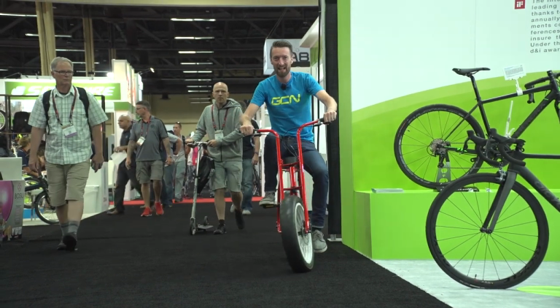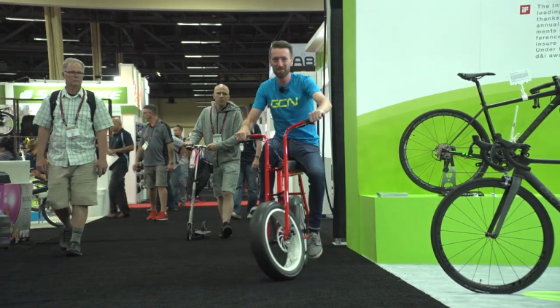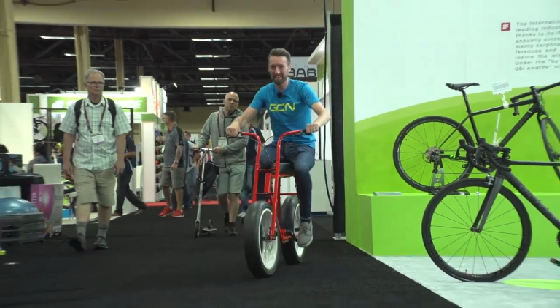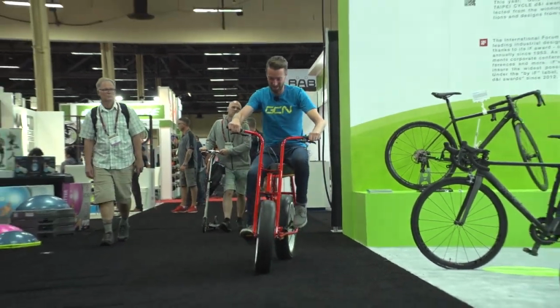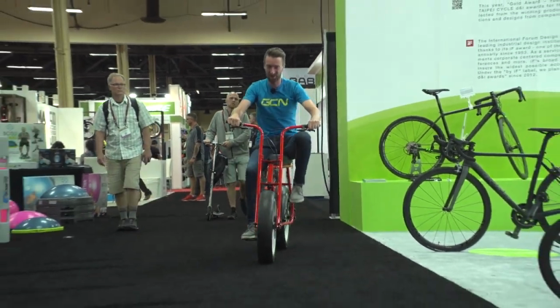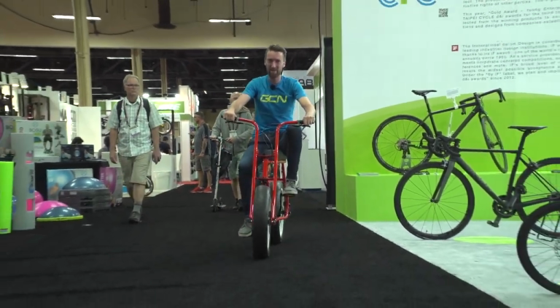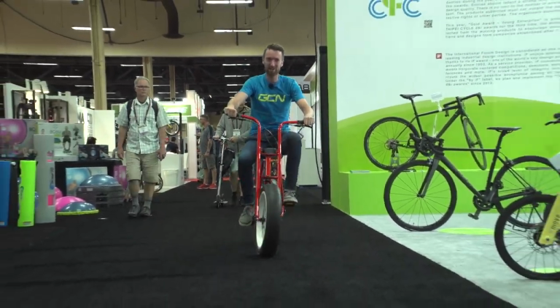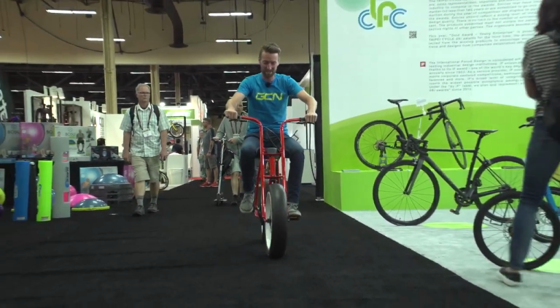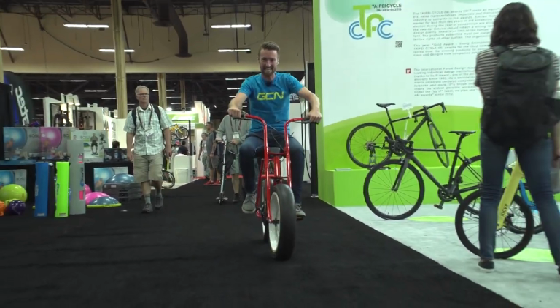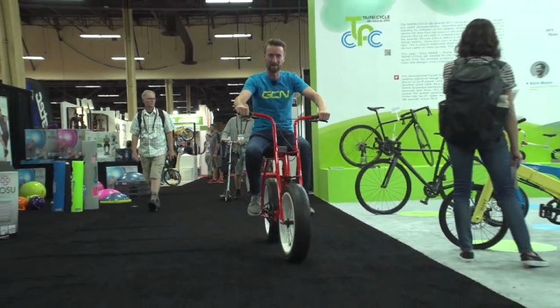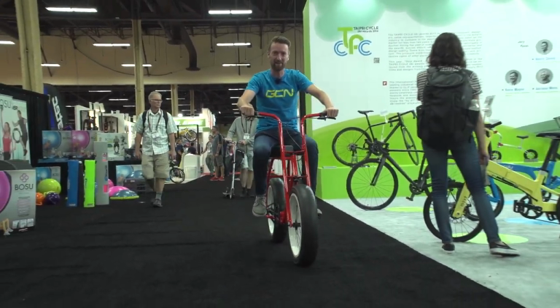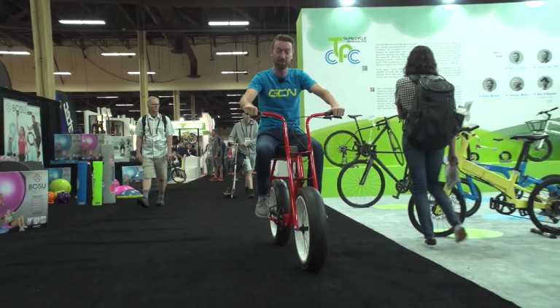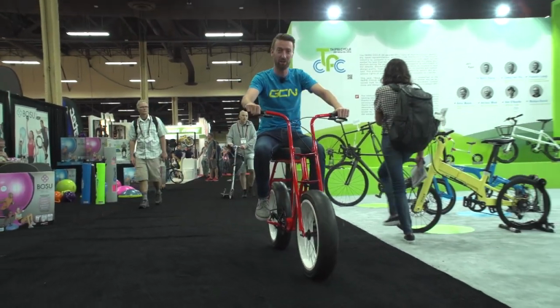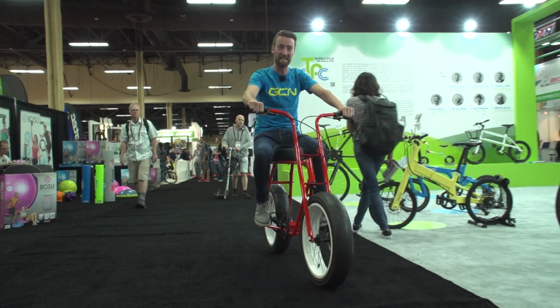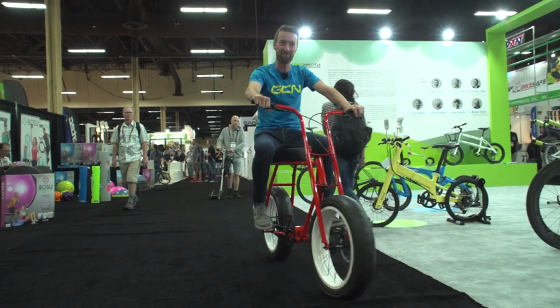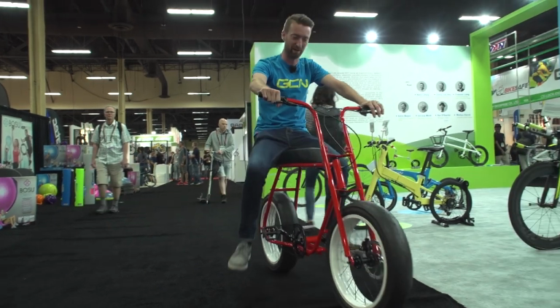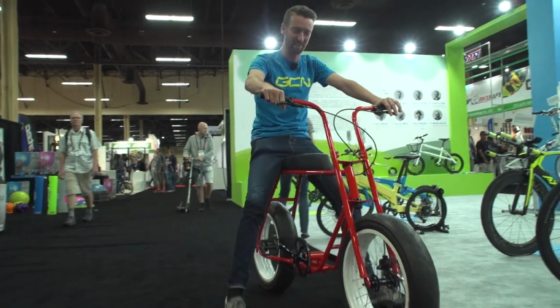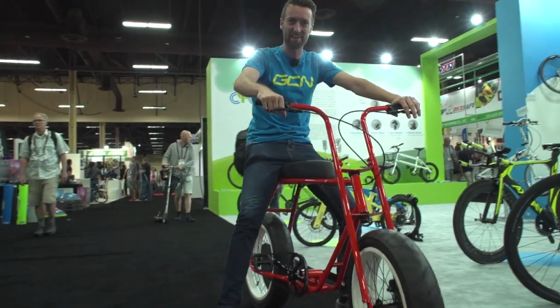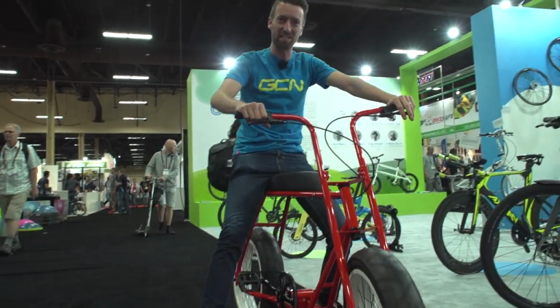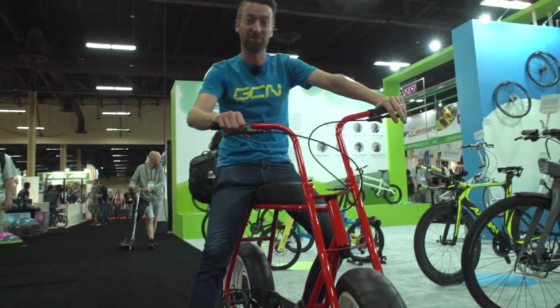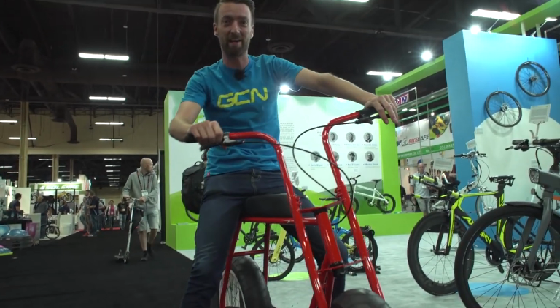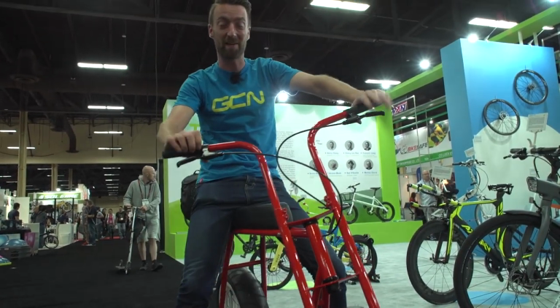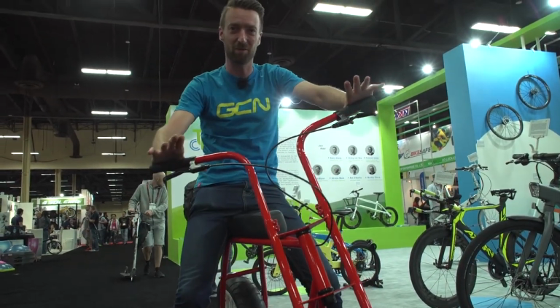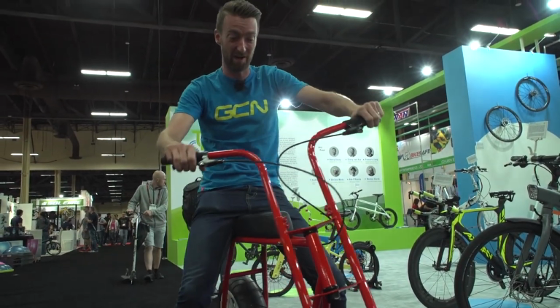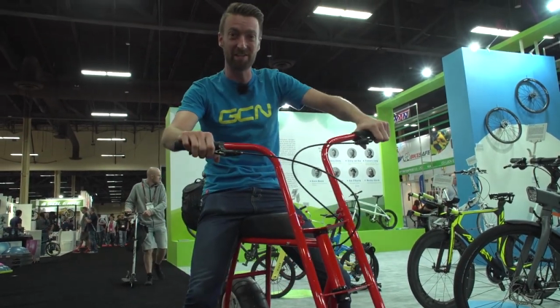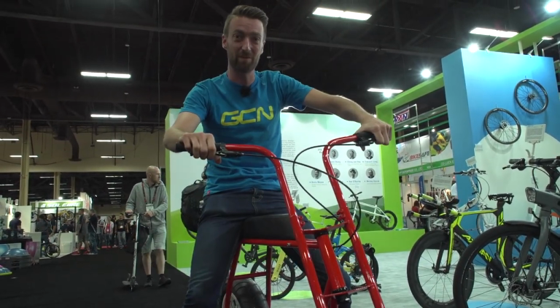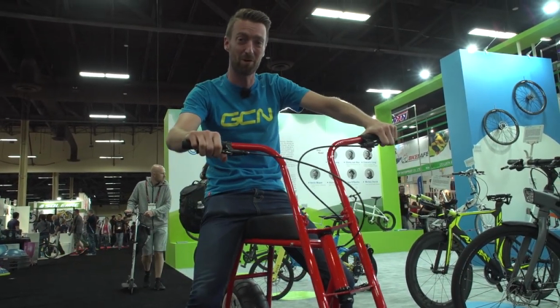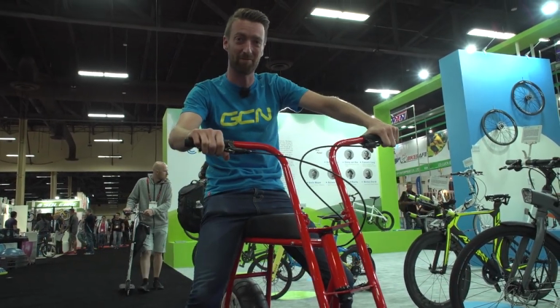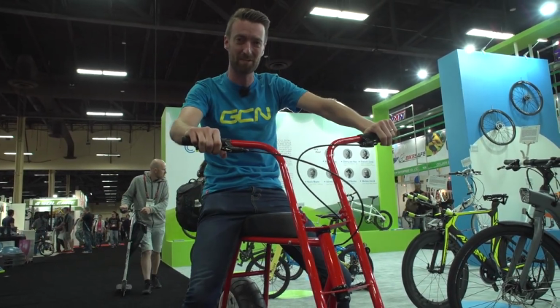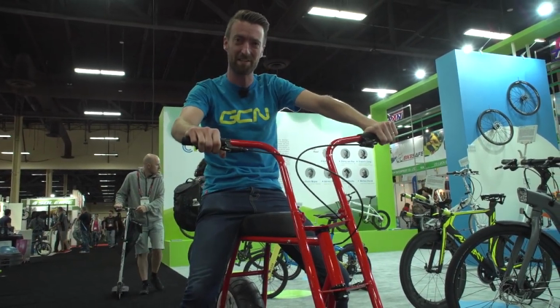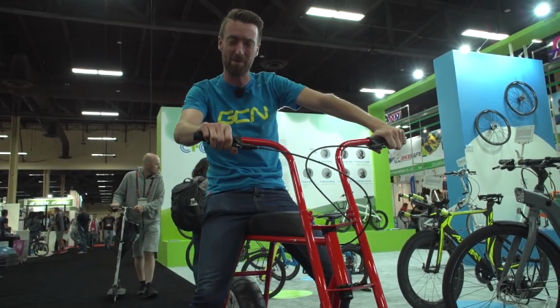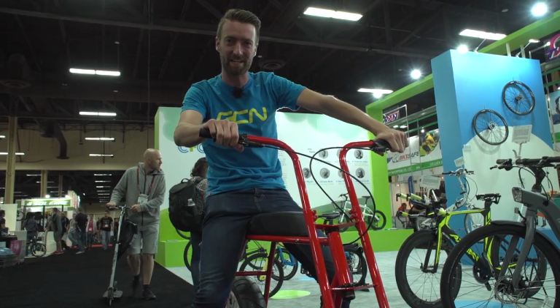One of the best things about trade bike shows like Interbike are some of the quirky and different products that you see on display. And that's what this video is going to be all about — the best ones that we've seen.